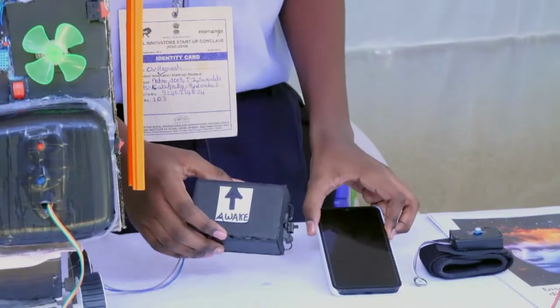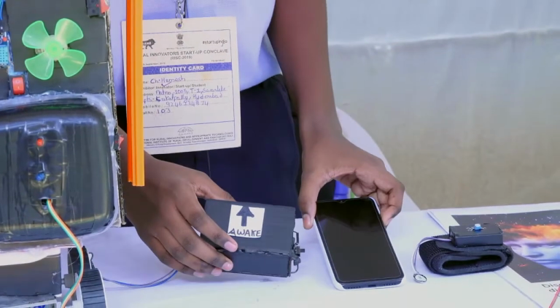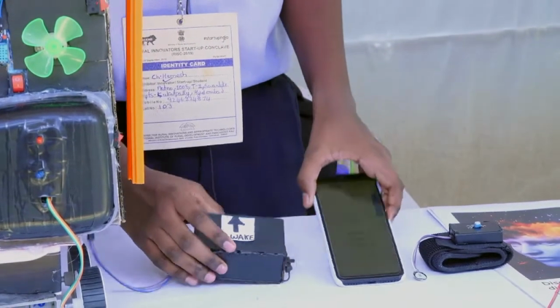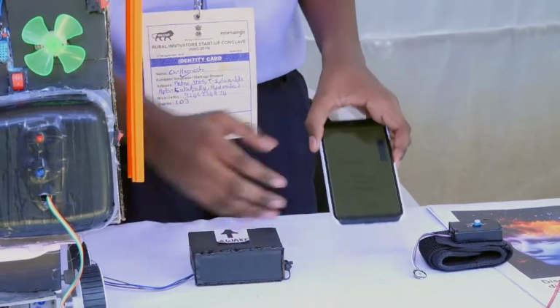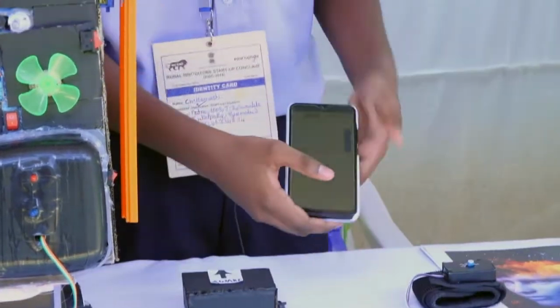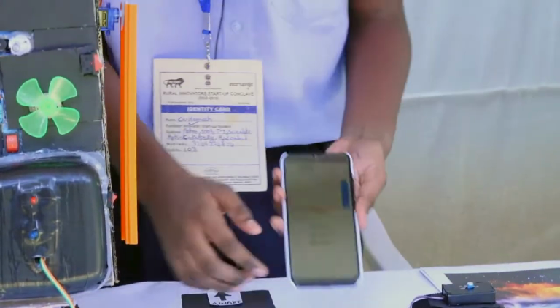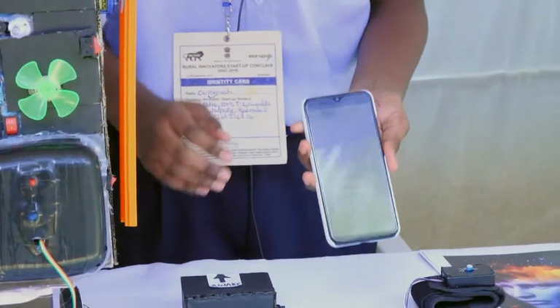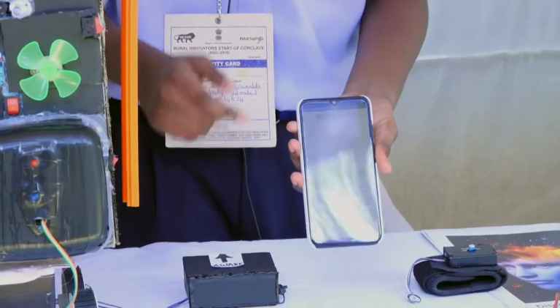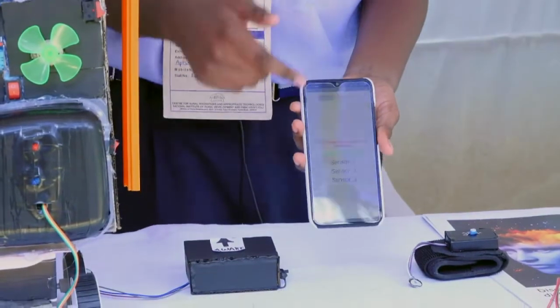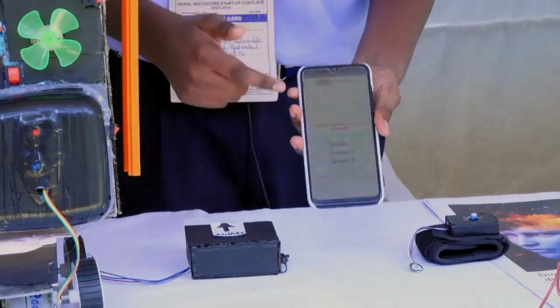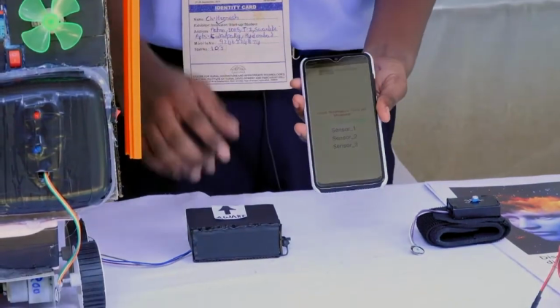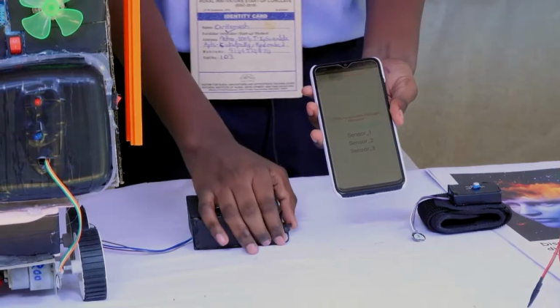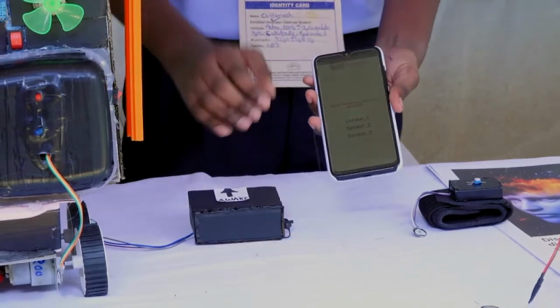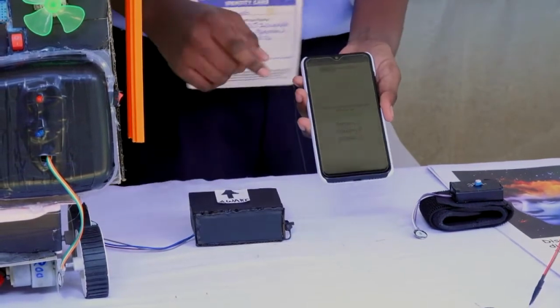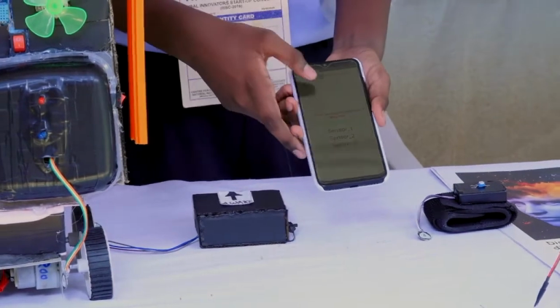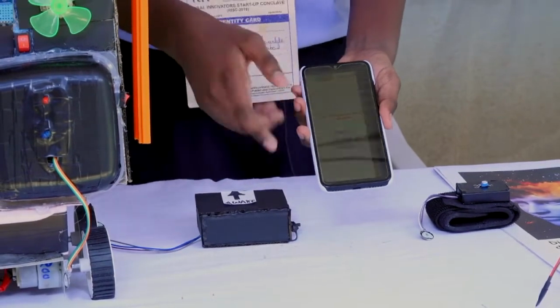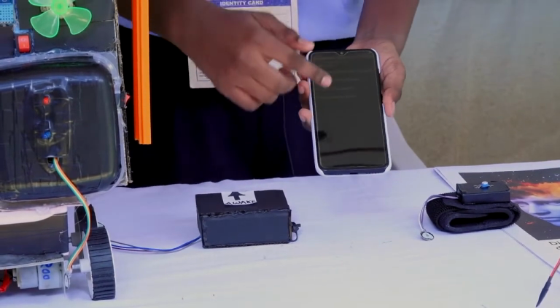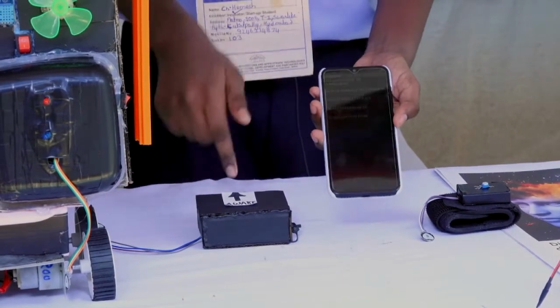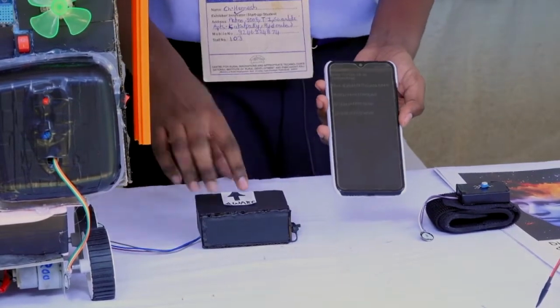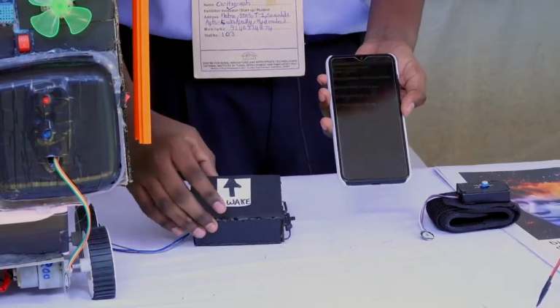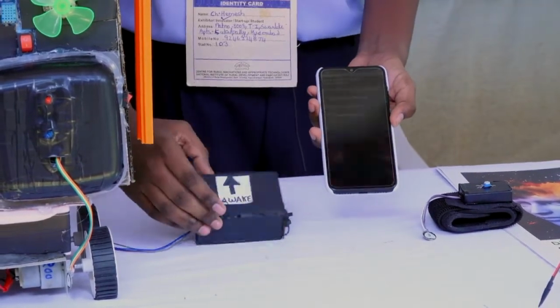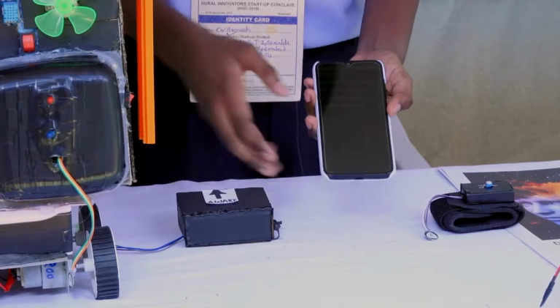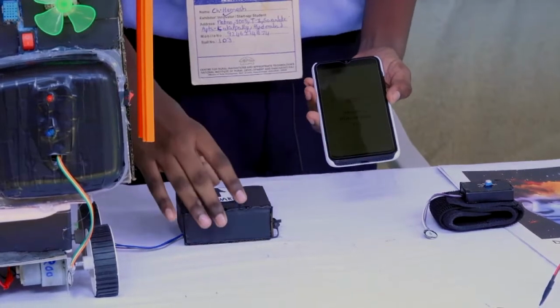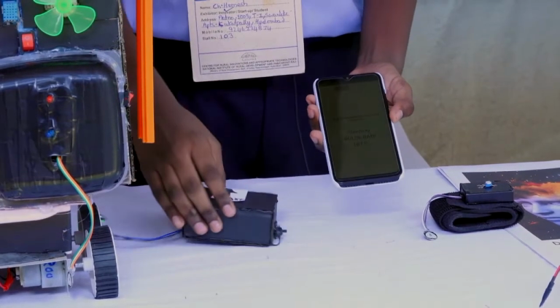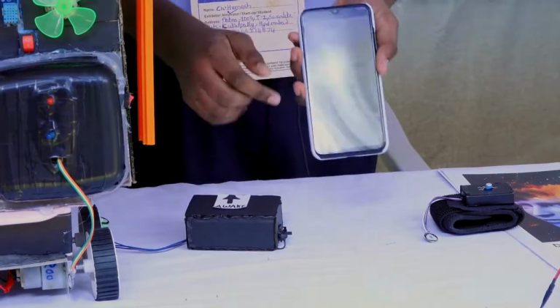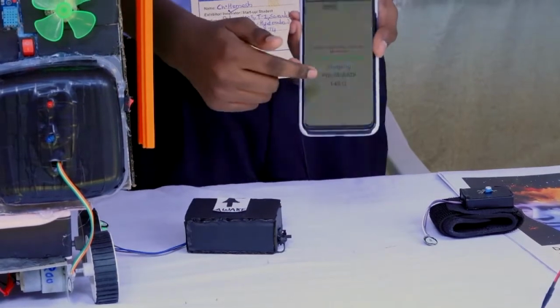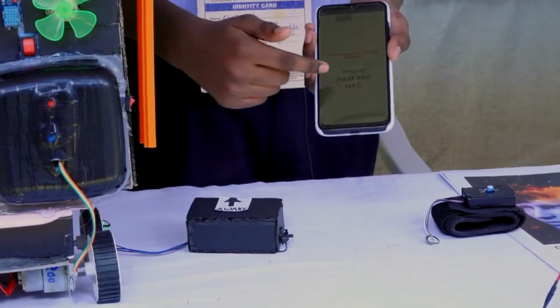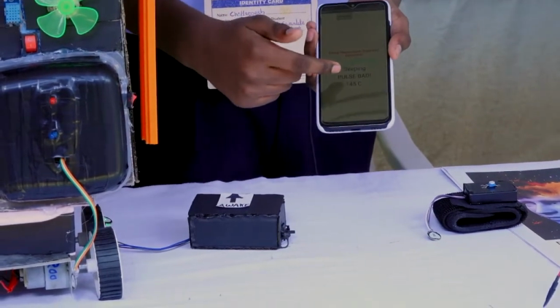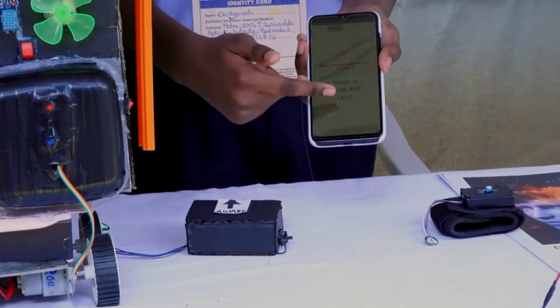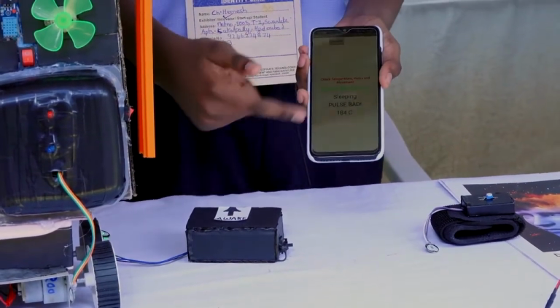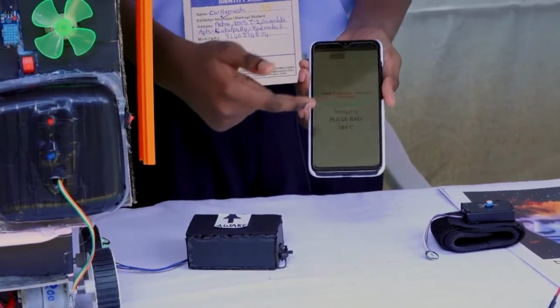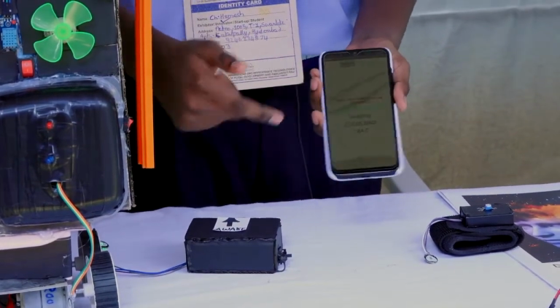This wristband has a mobile app which needs to be downloaded by the caregiver or family member. The device is connected to the wristband through Bluetooth. The data — sleeping status, pulse, and temperature — is shown here.